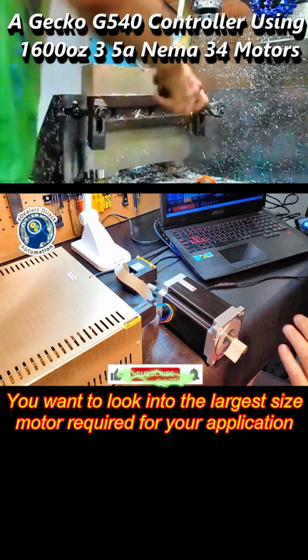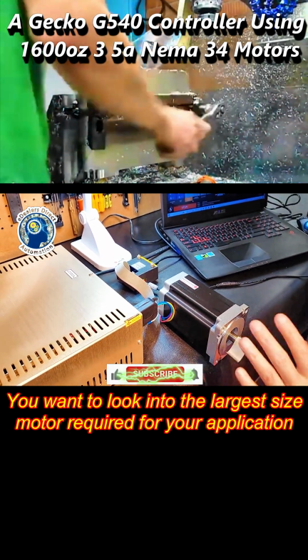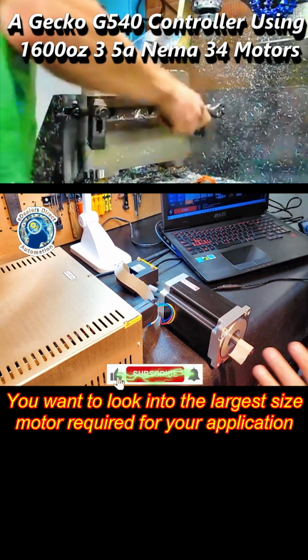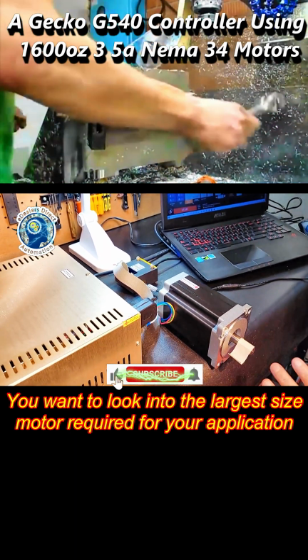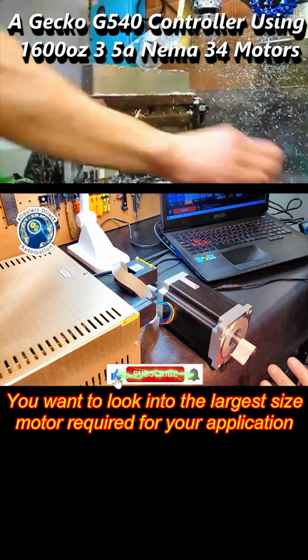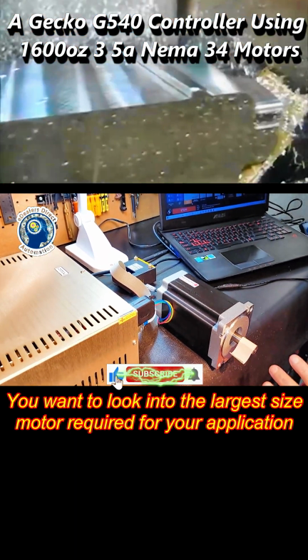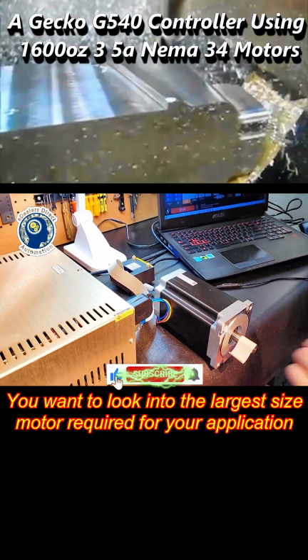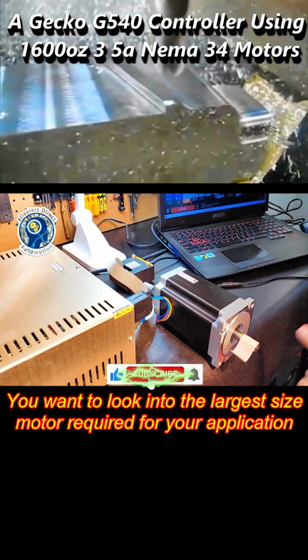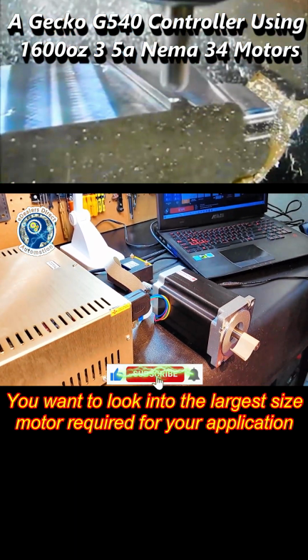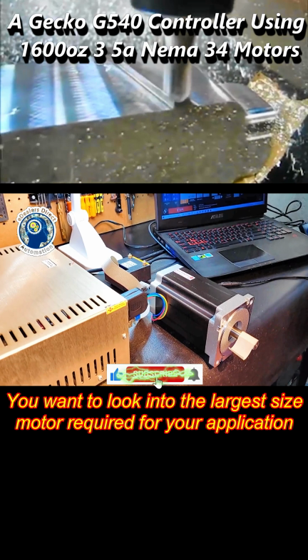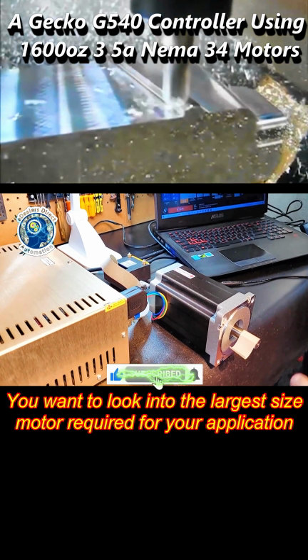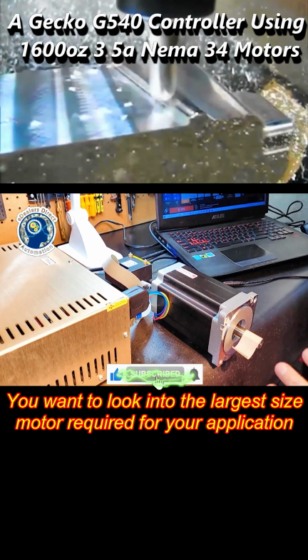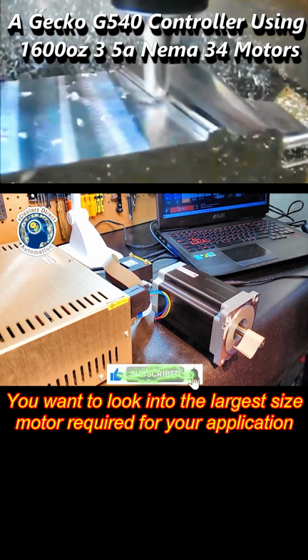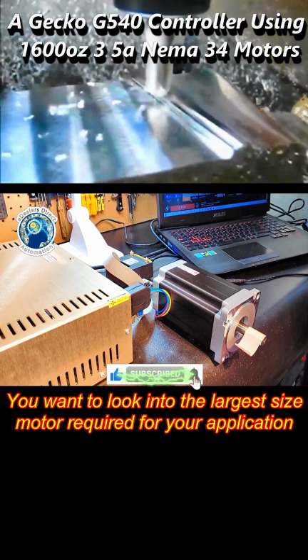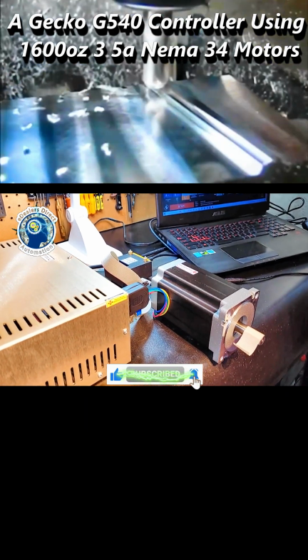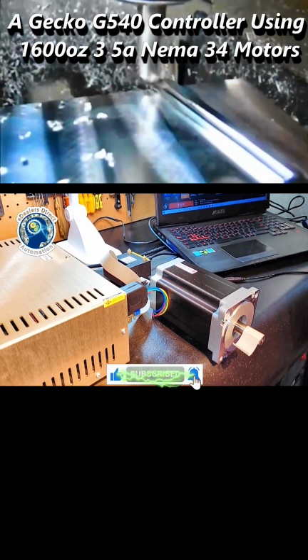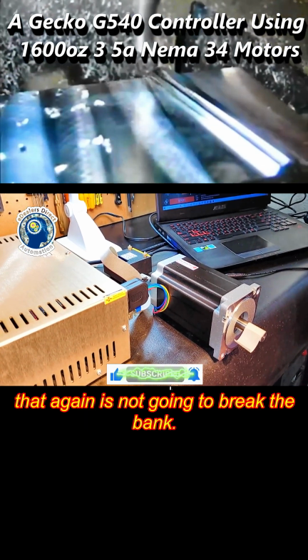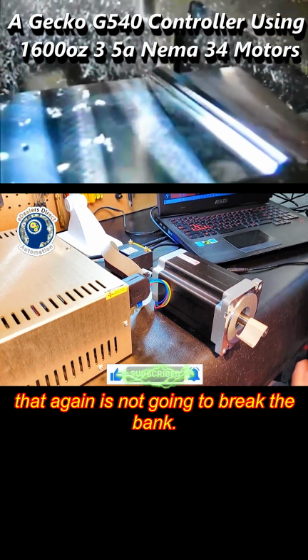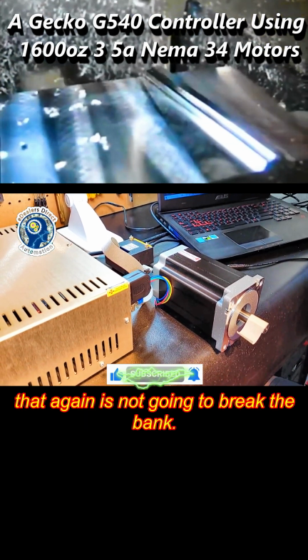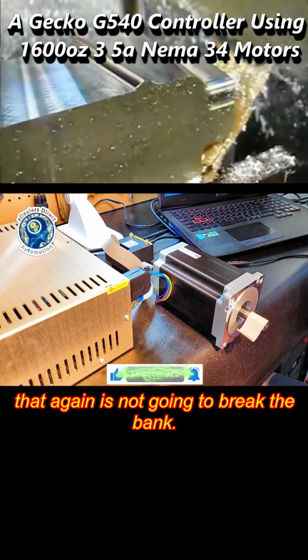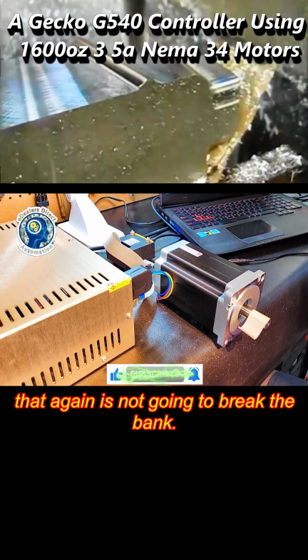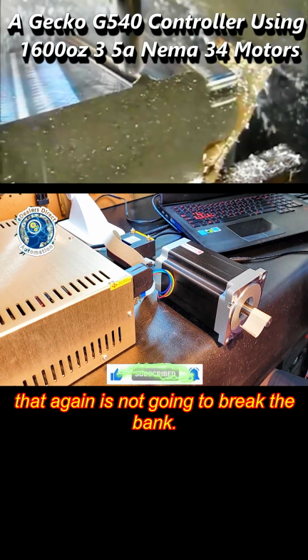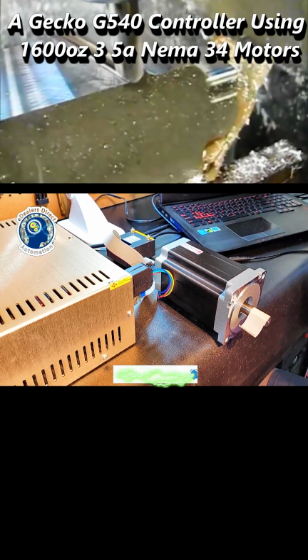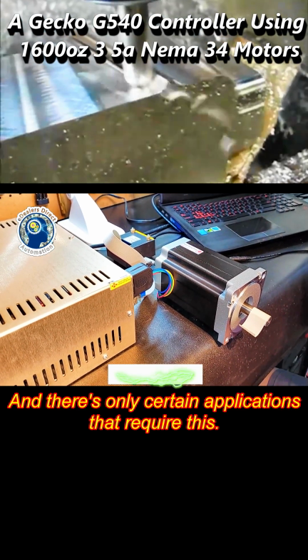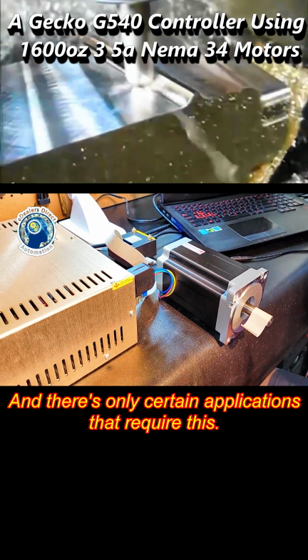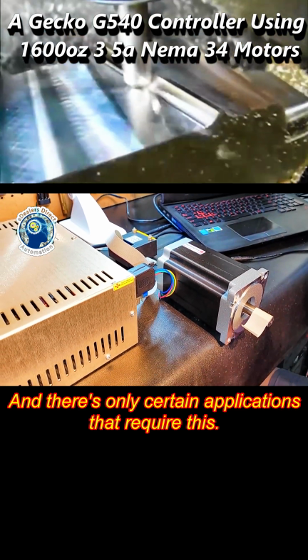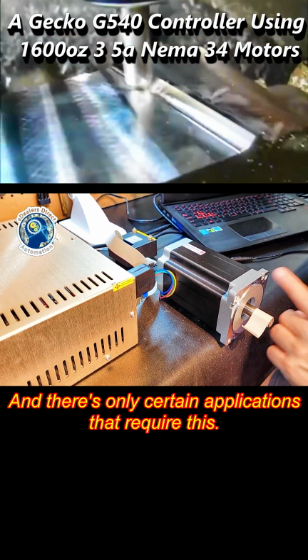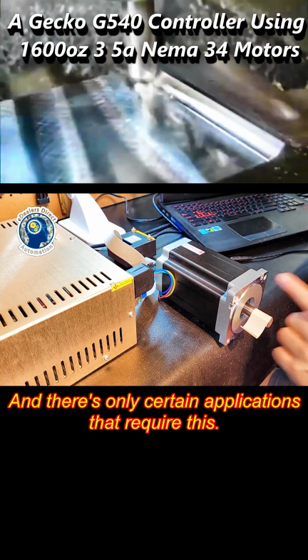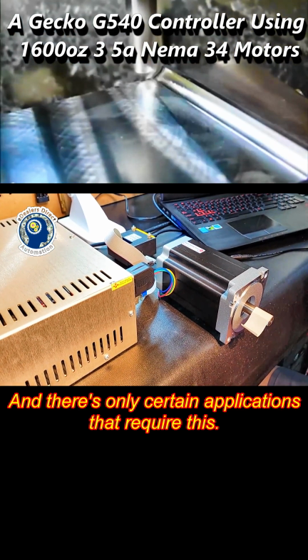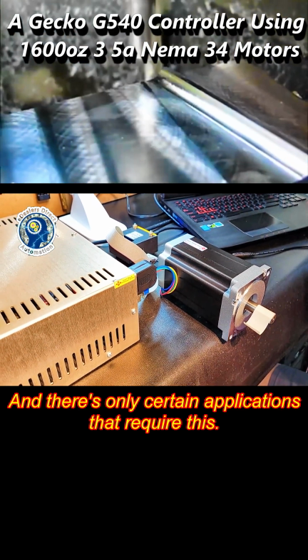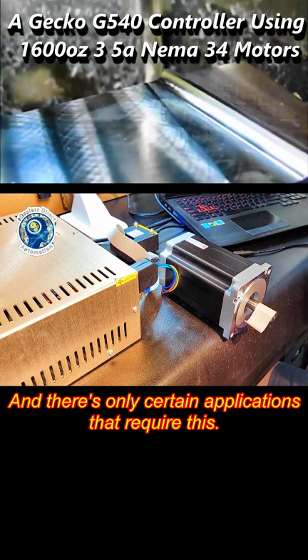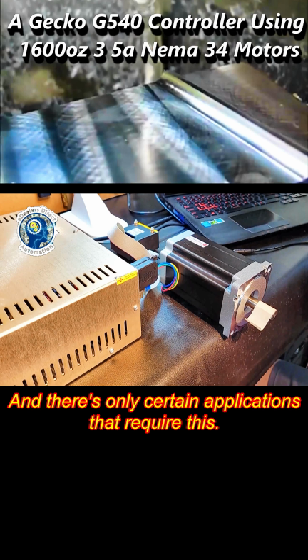You want to look into the largest size motor required for your application that is not going to break the bank, and there's only certain applications that require this.